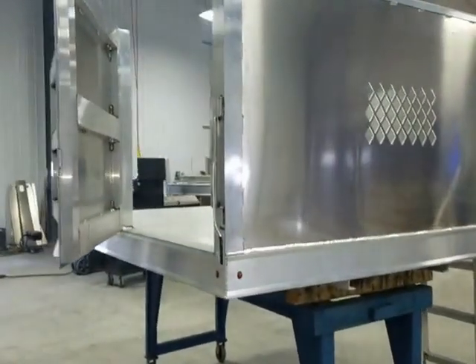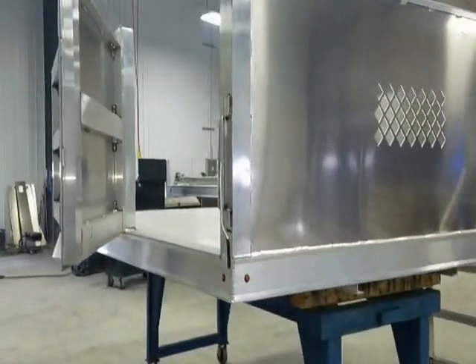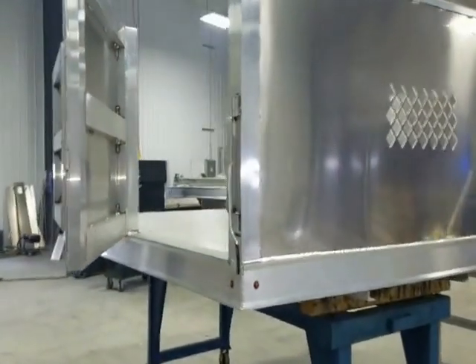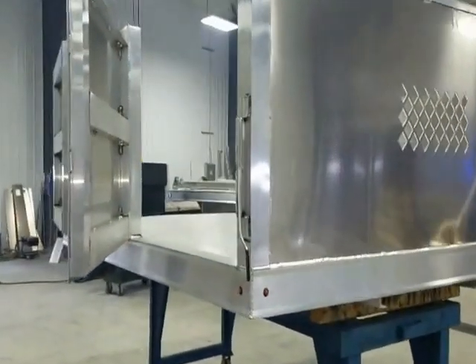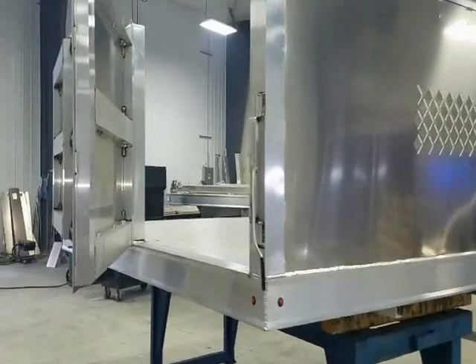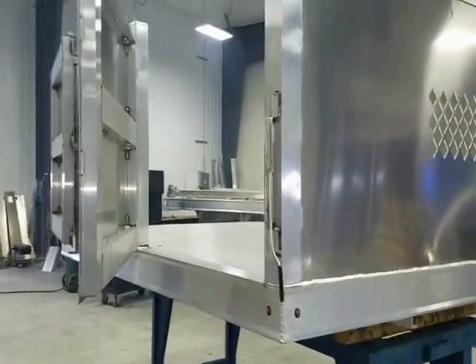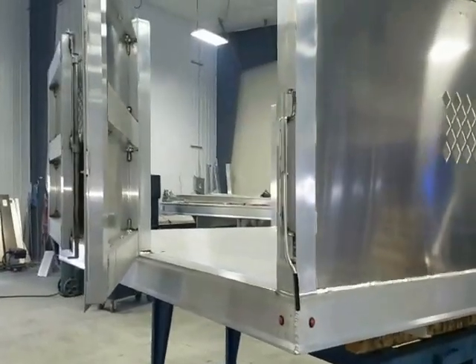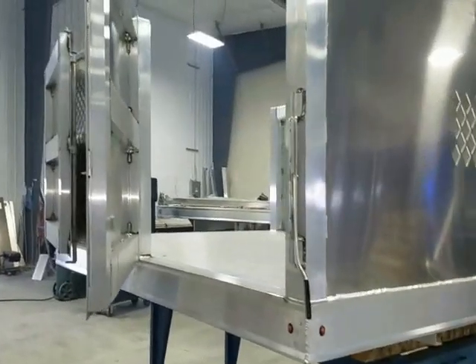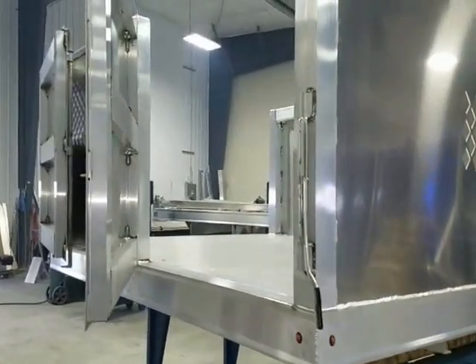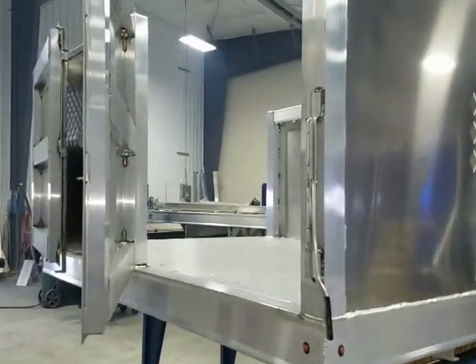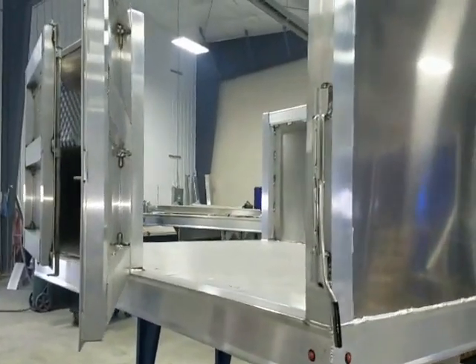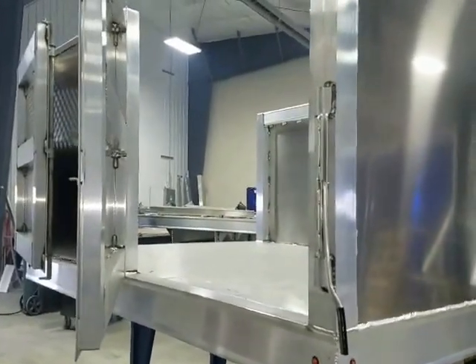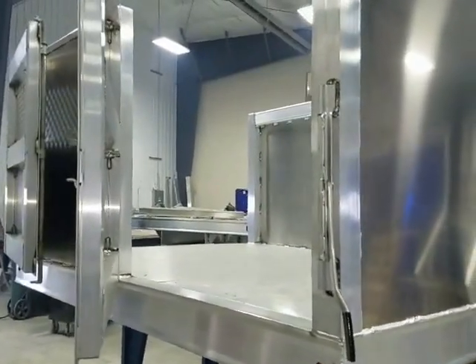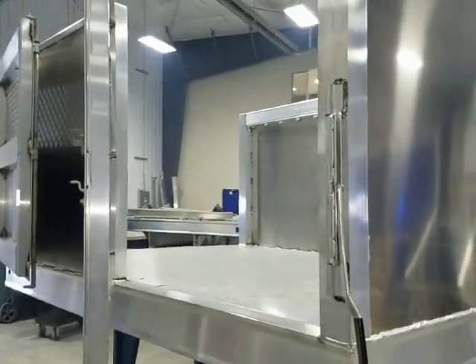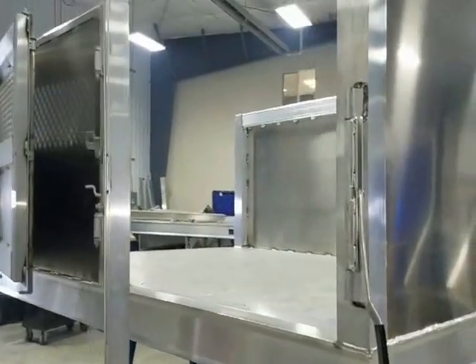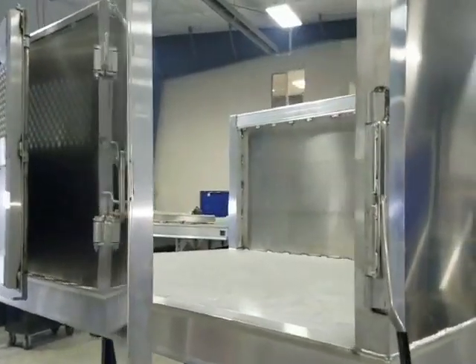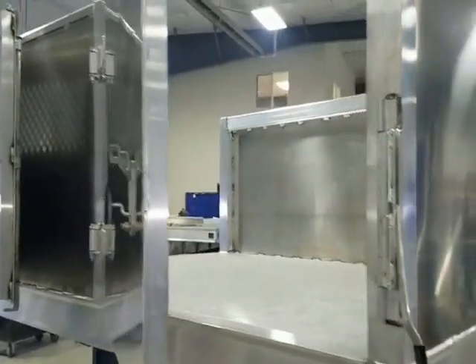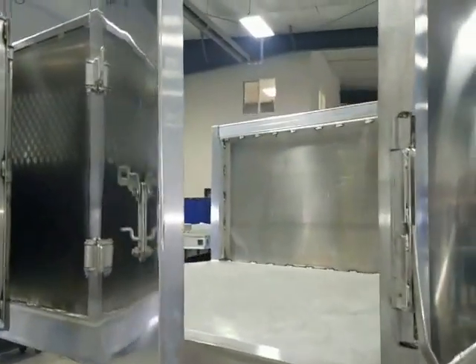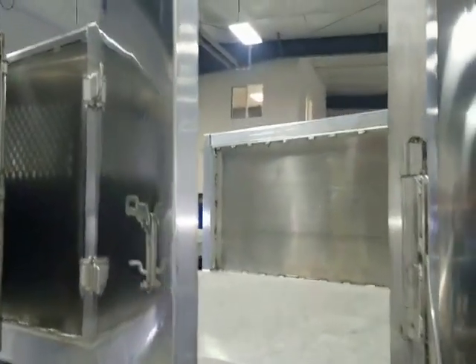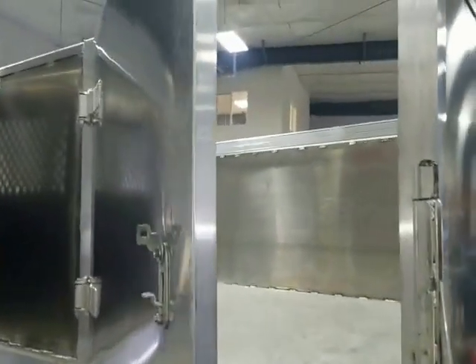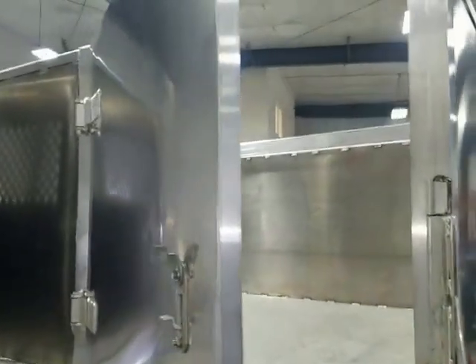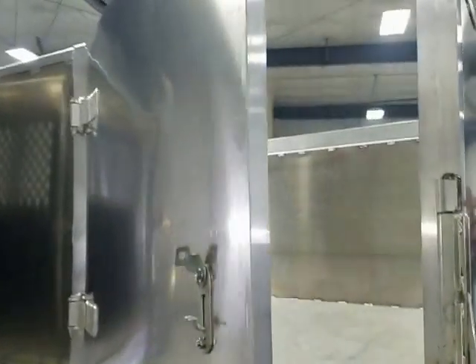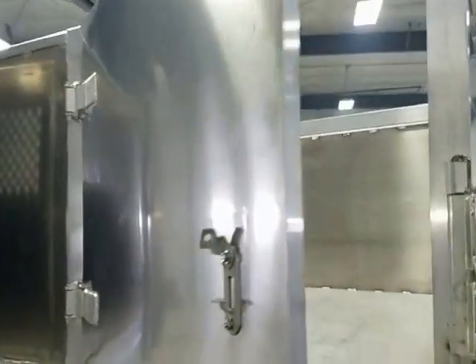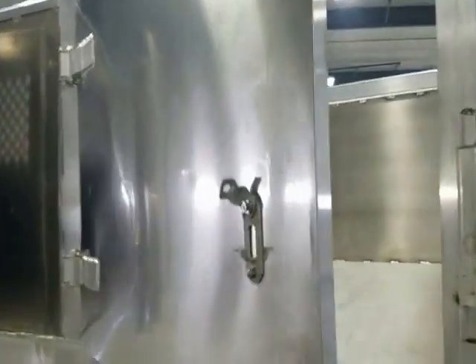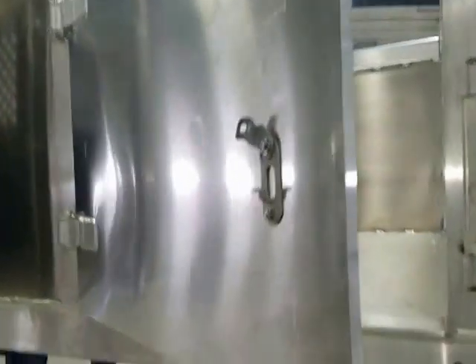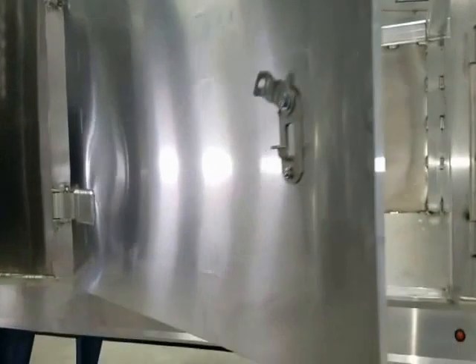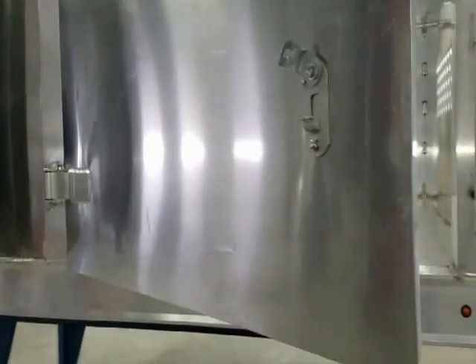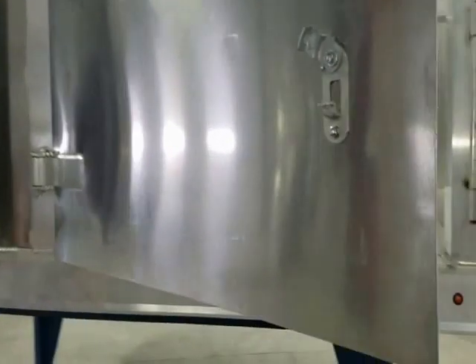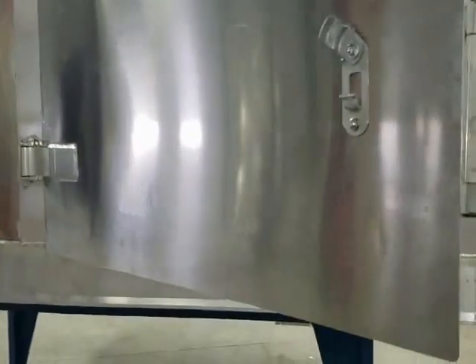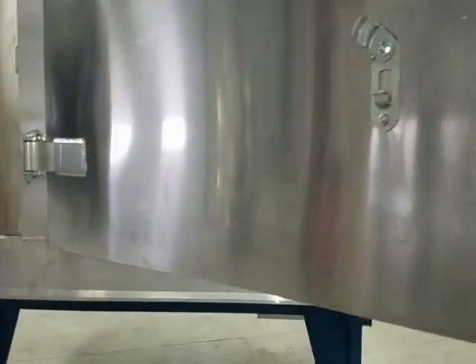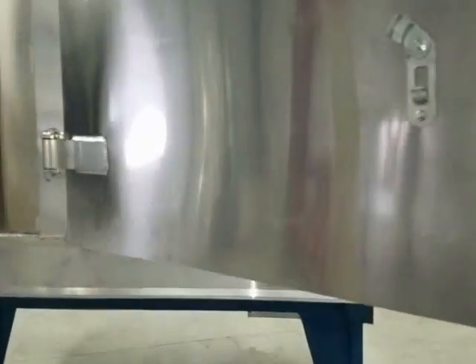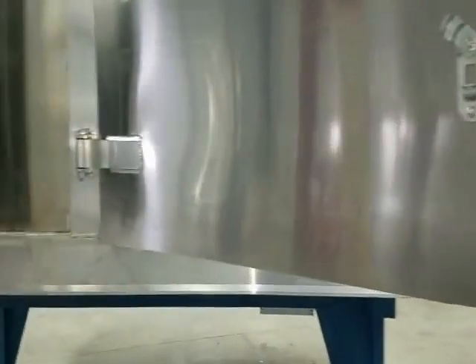Side doors, as you see on this unit, are optional and feature a 49 inch clear door opening for ease of loading and unloading full size pallets.